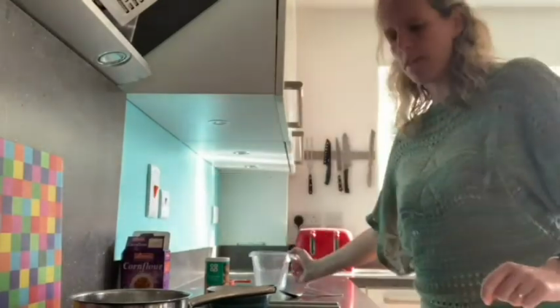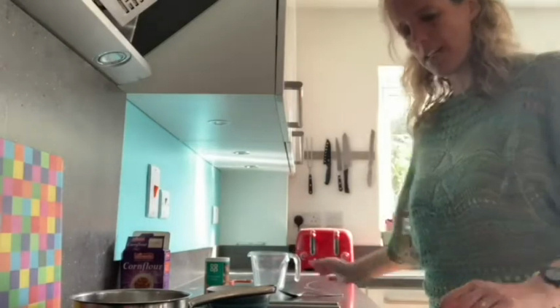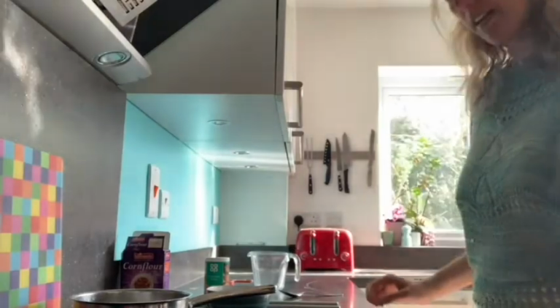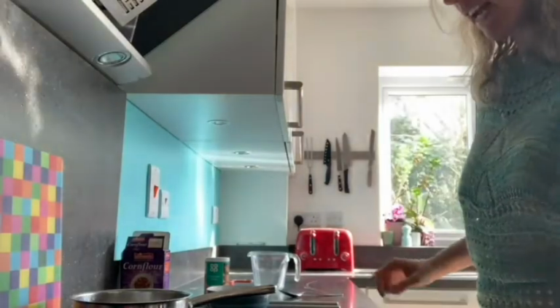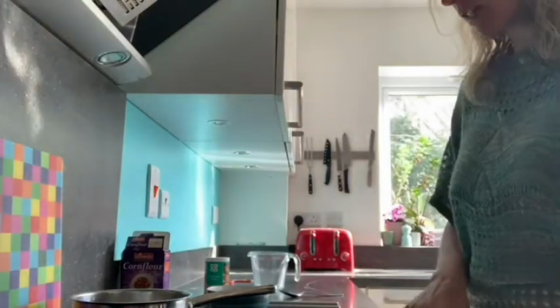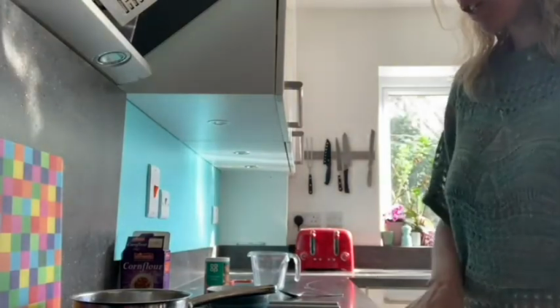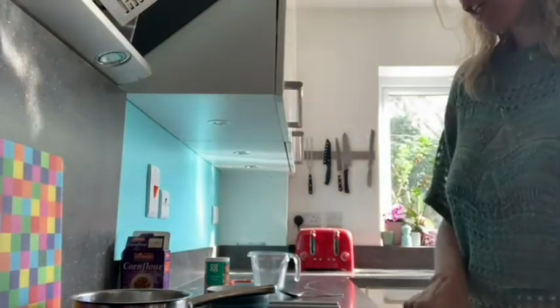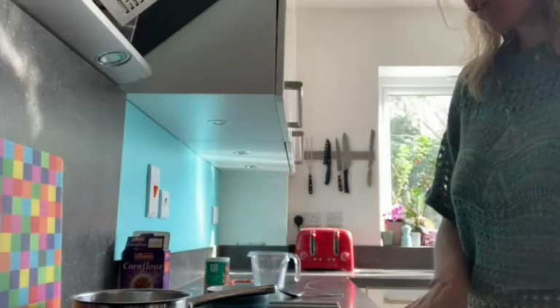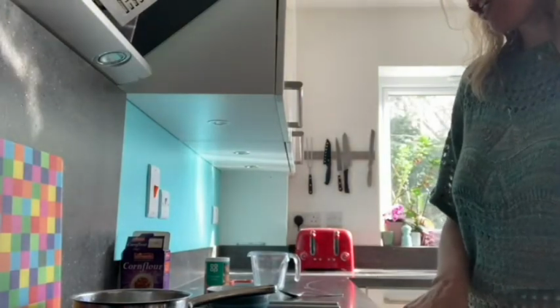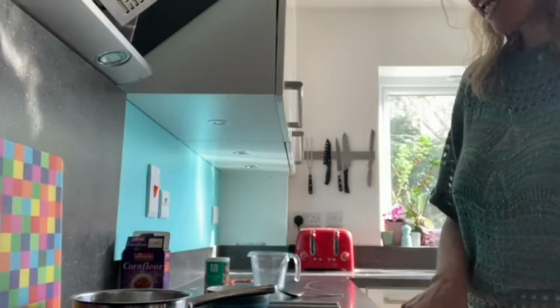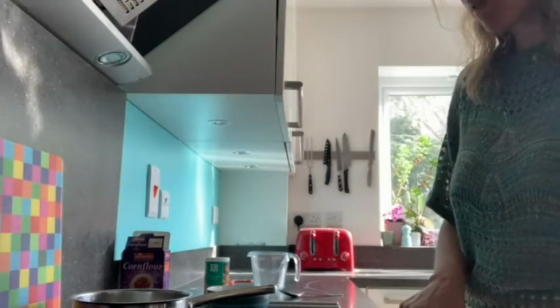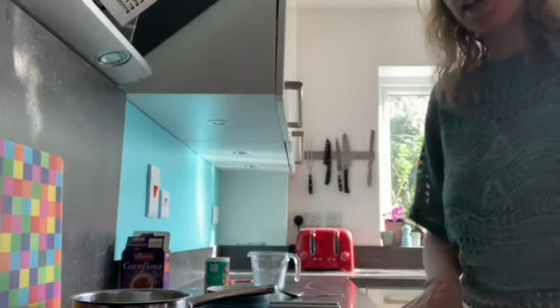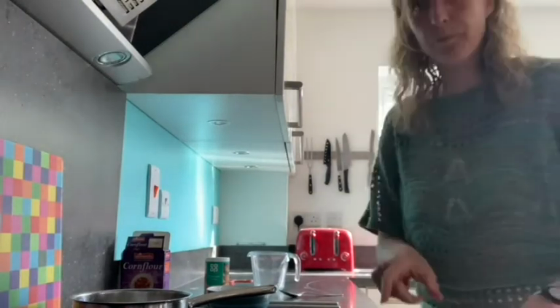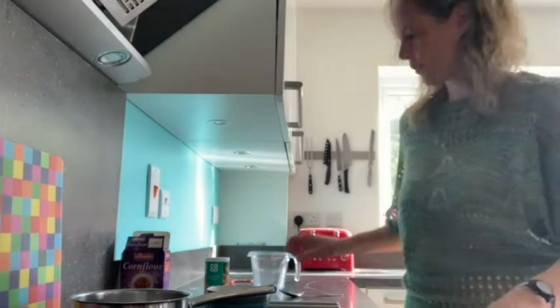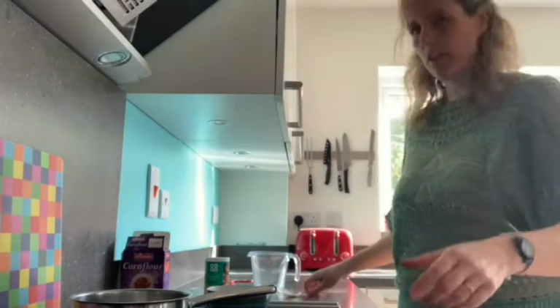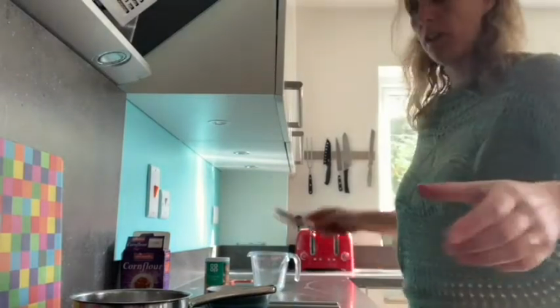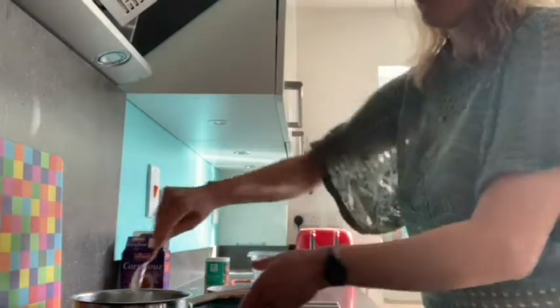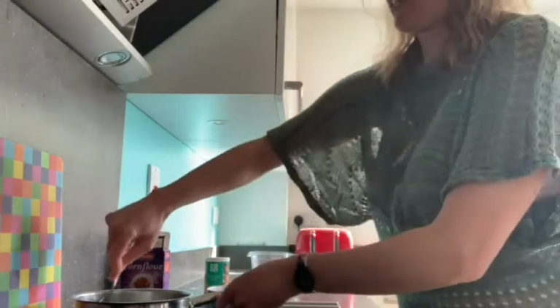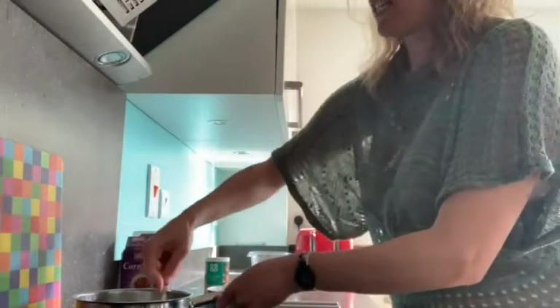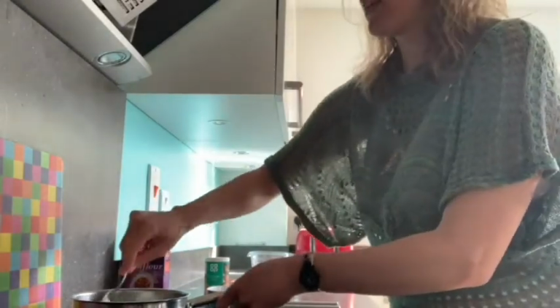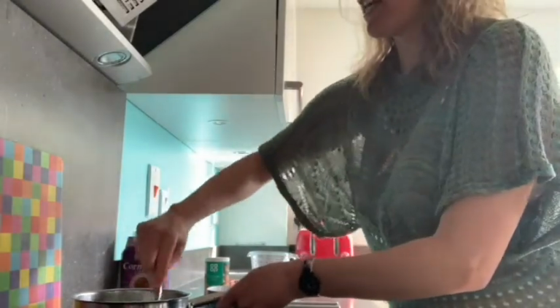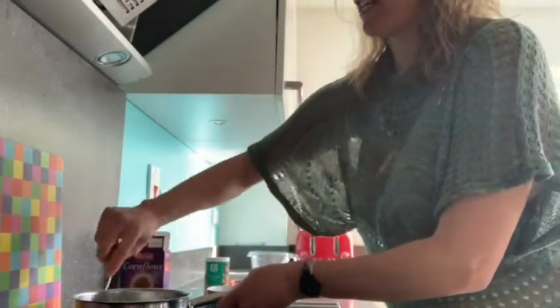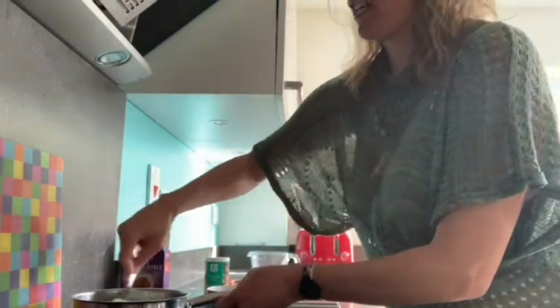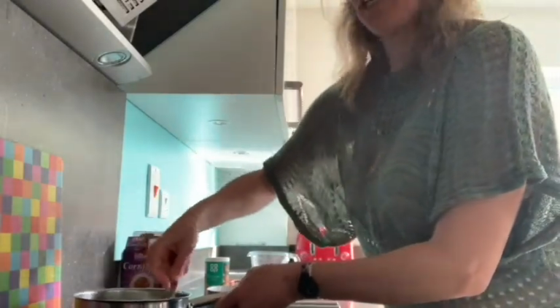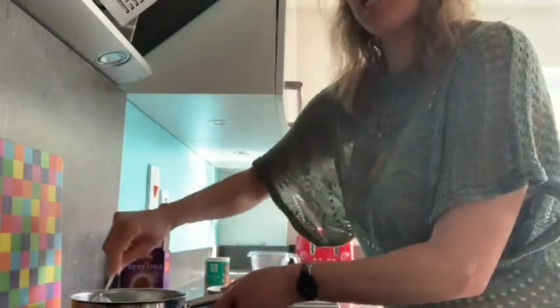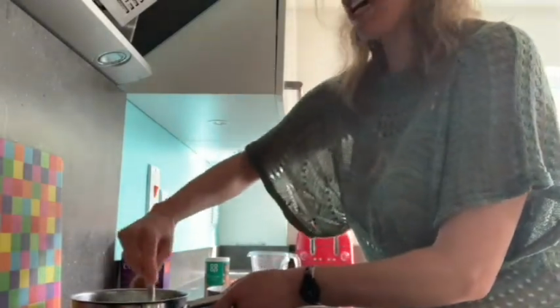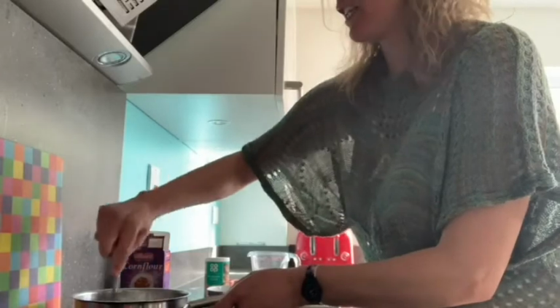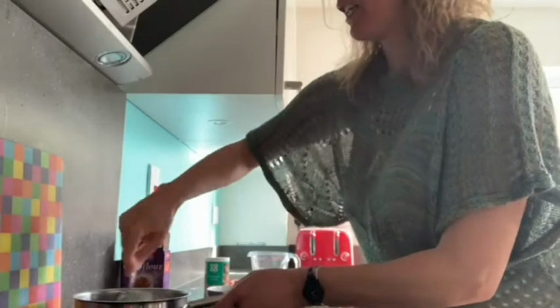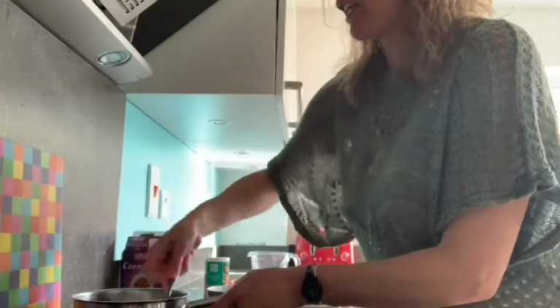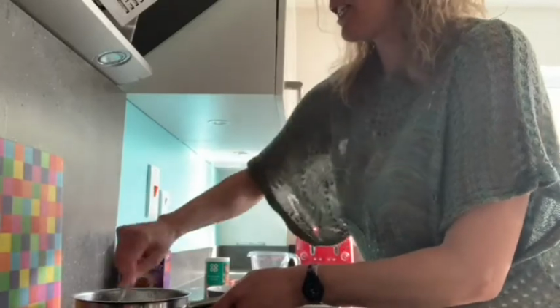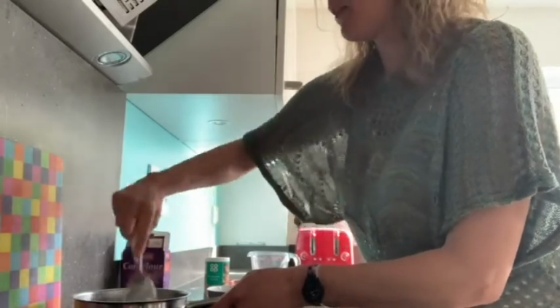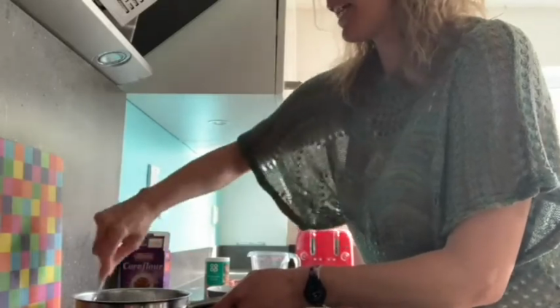As I'm mixing, I'm going to get an adult to gently heat up the pan and it's going to begin to turn into this lovely white clay.